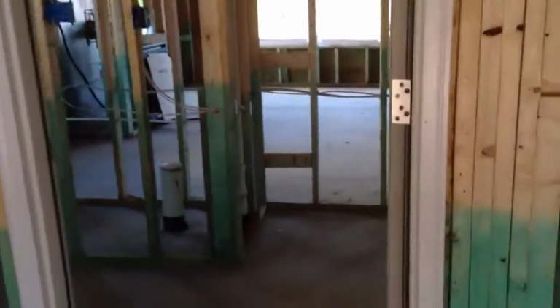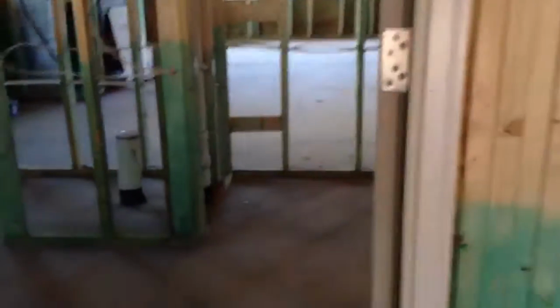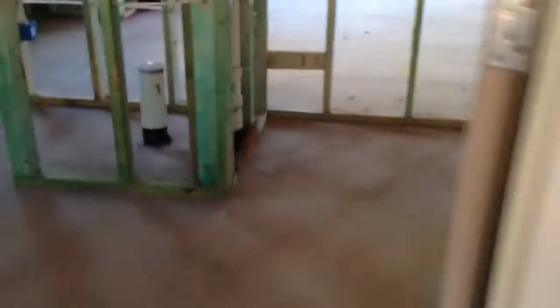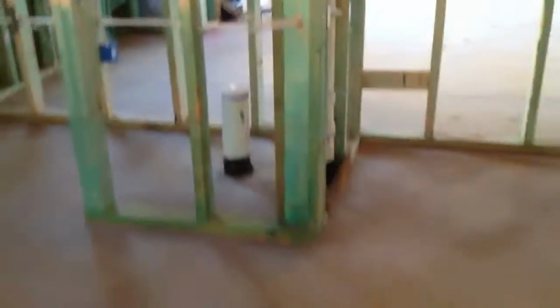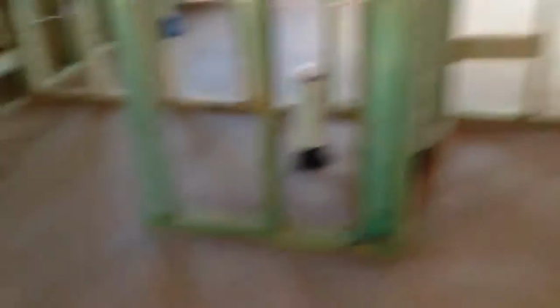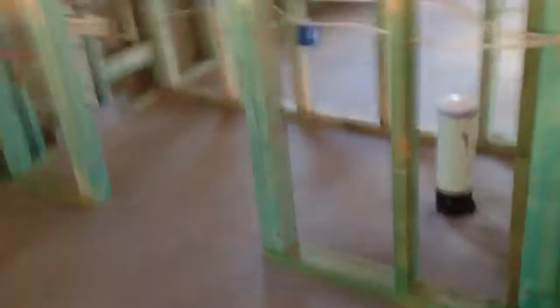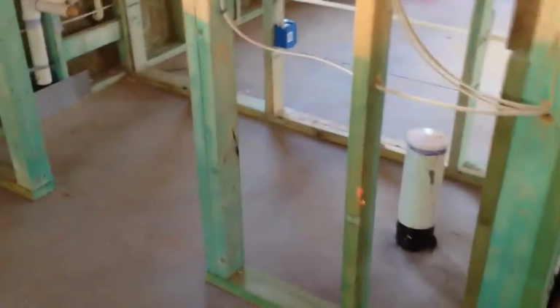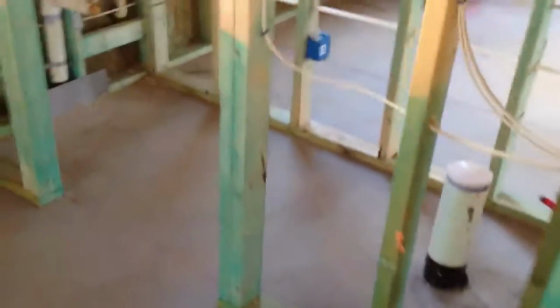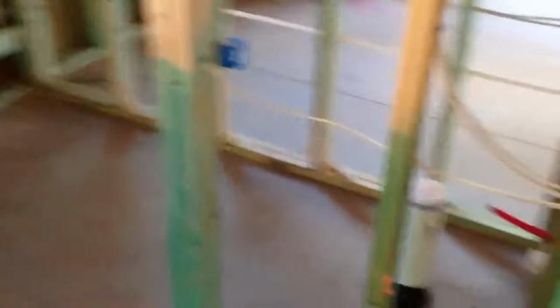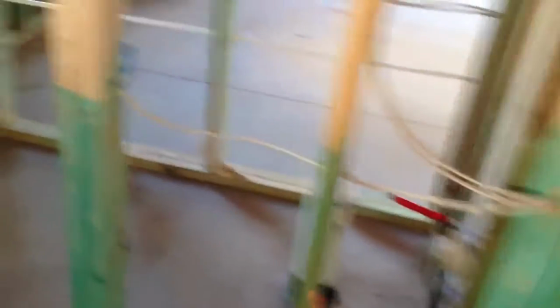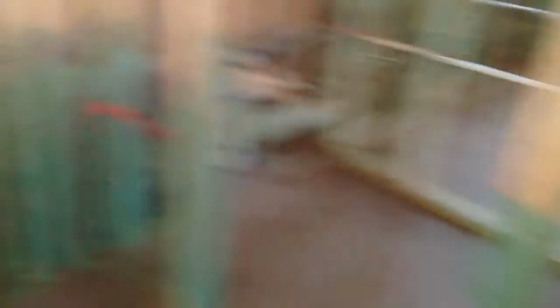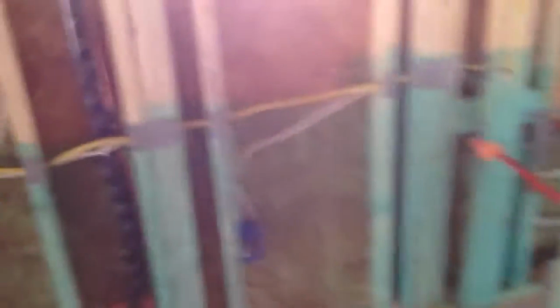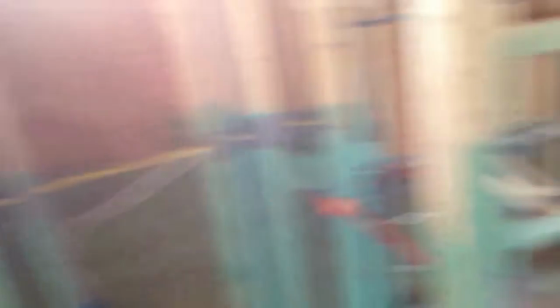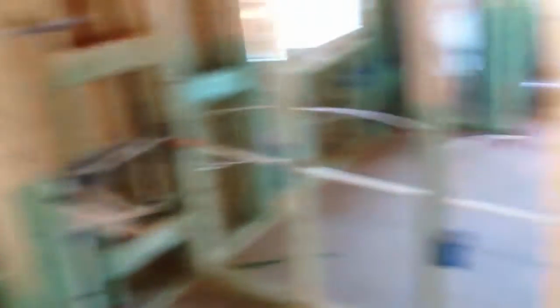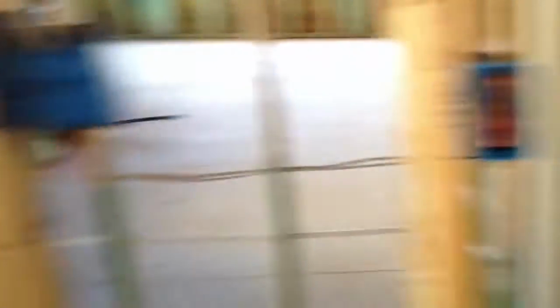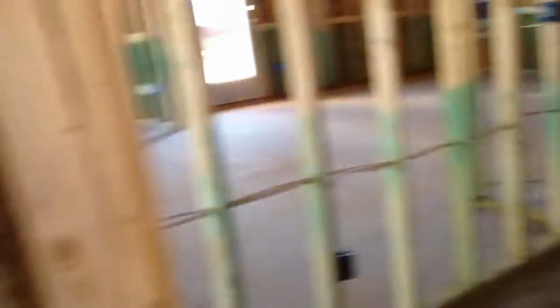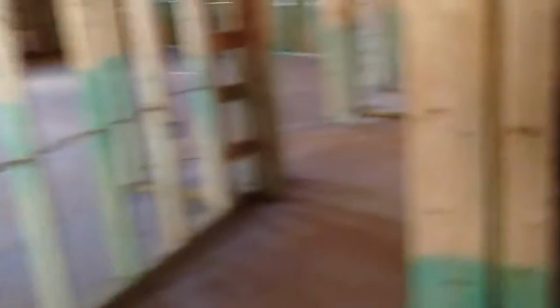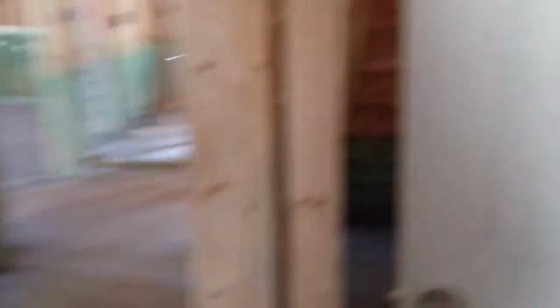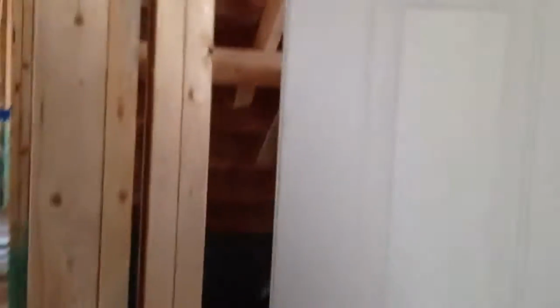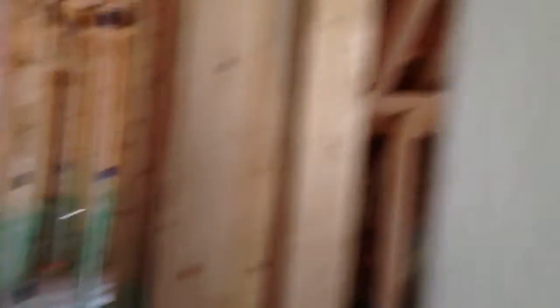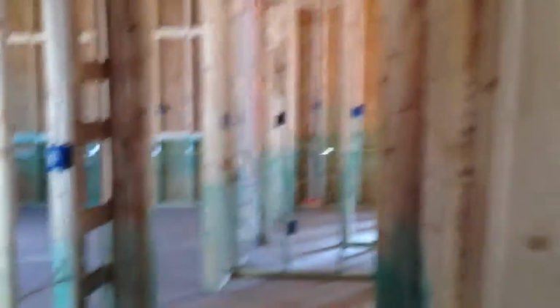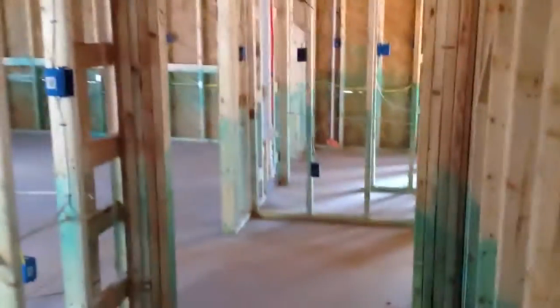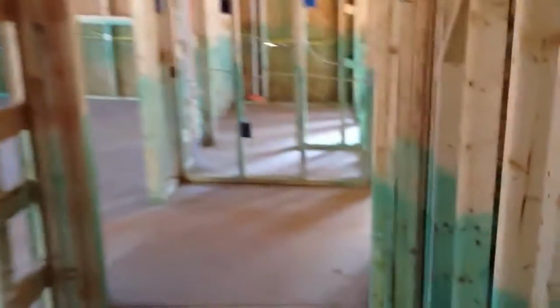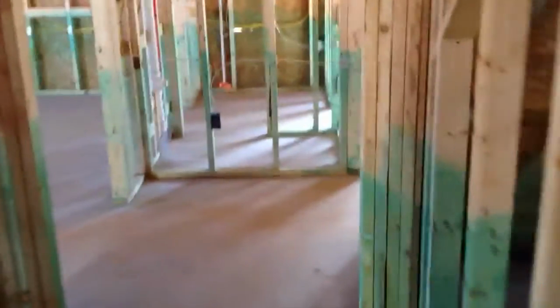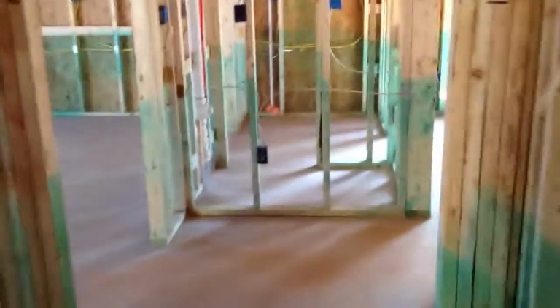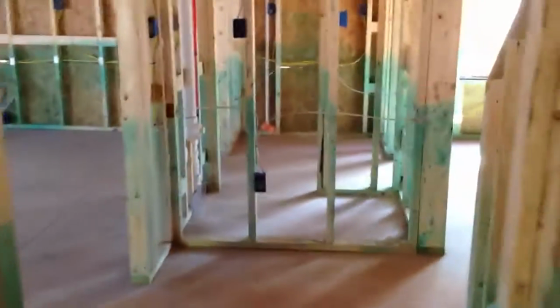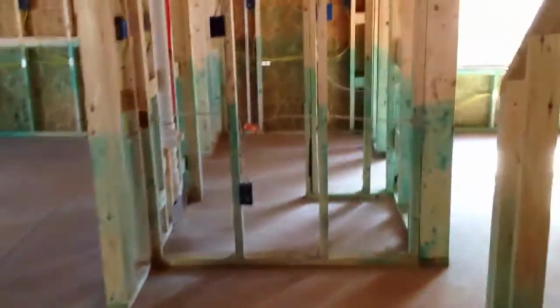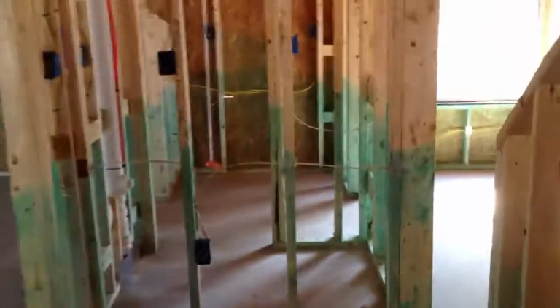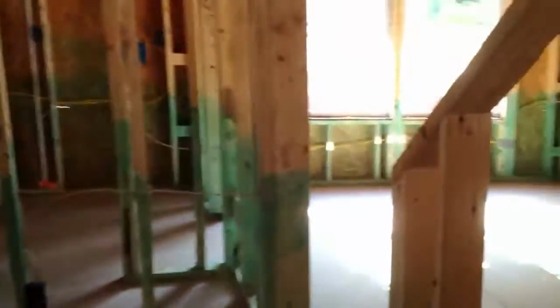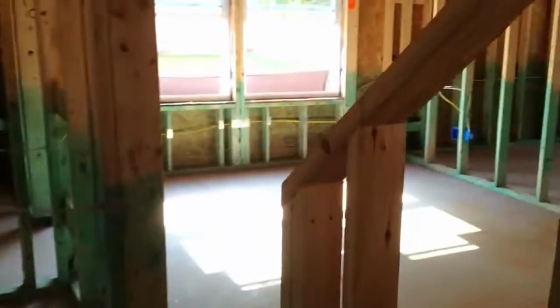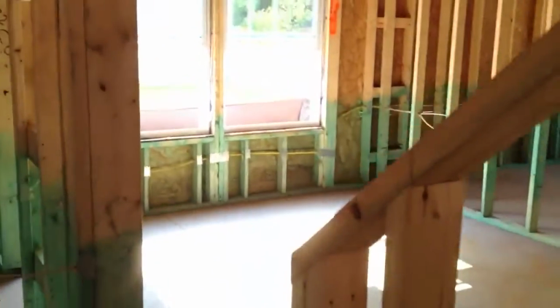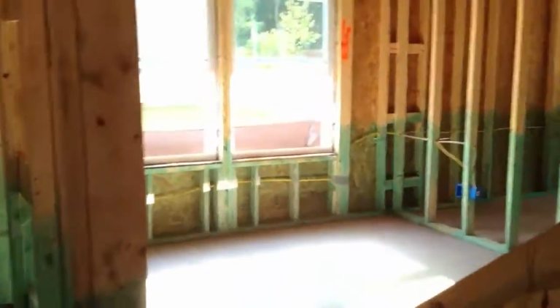Oh gosh, so here we got a pooping room. We got a closet behind here. We got a dining room.